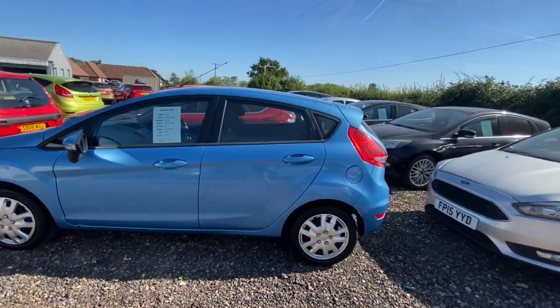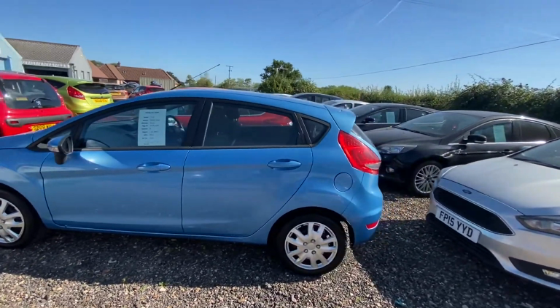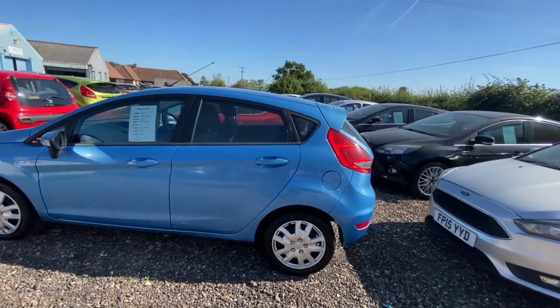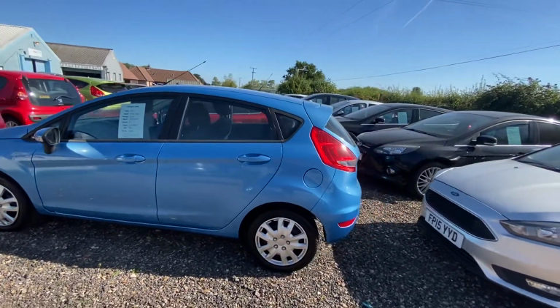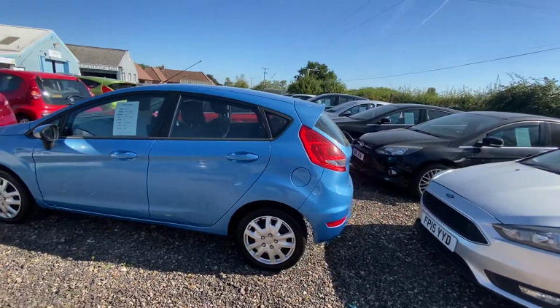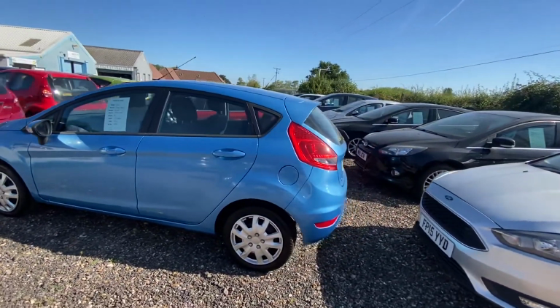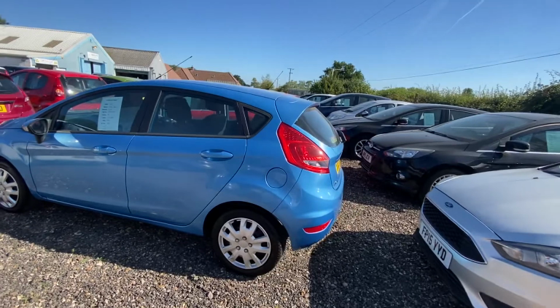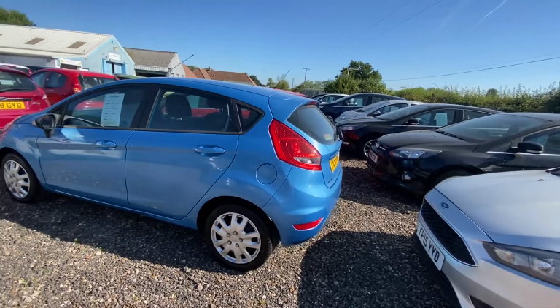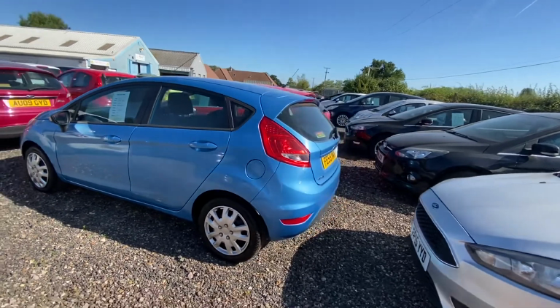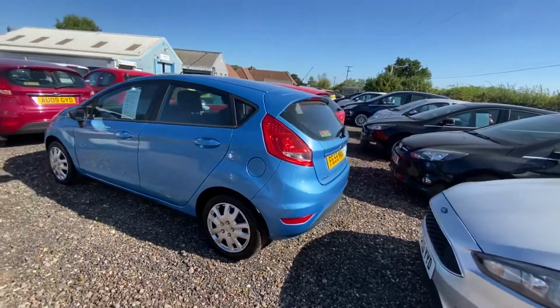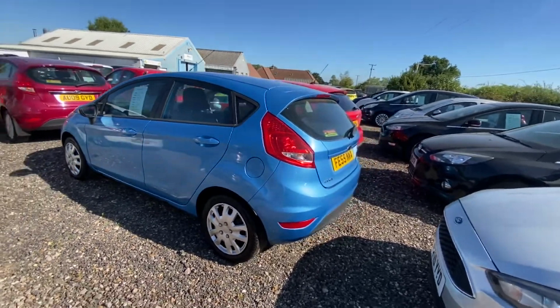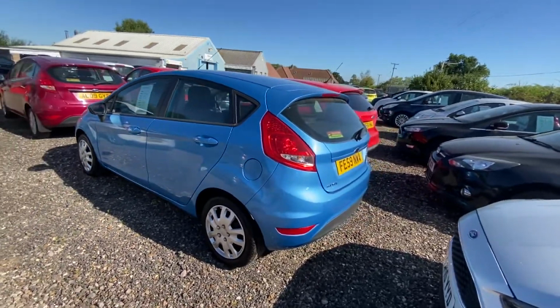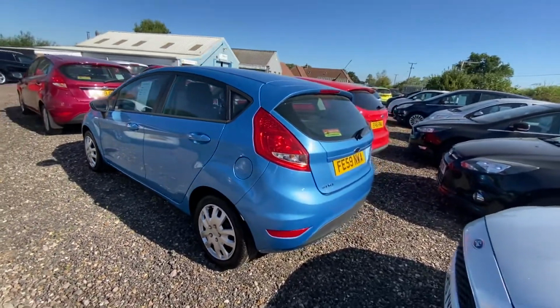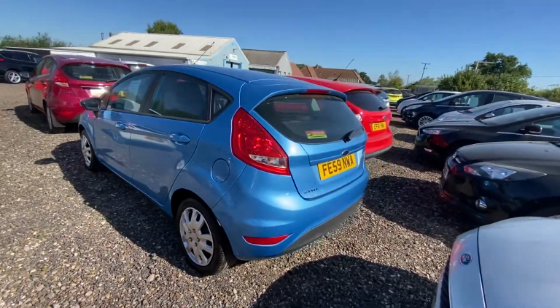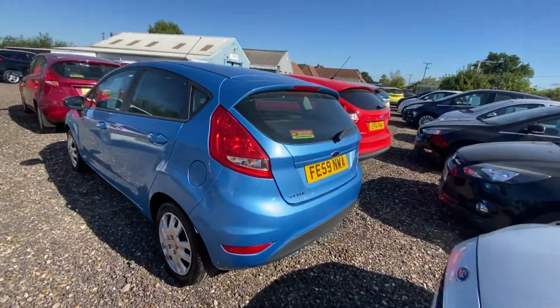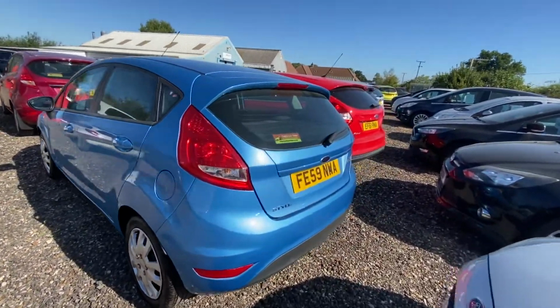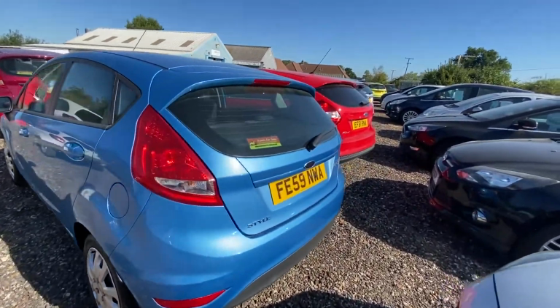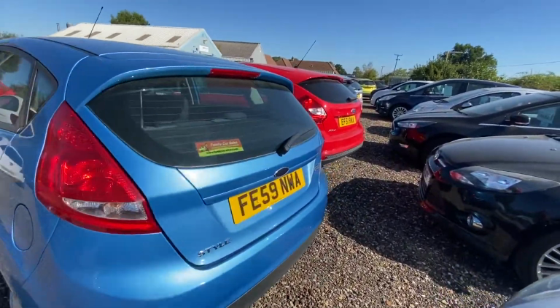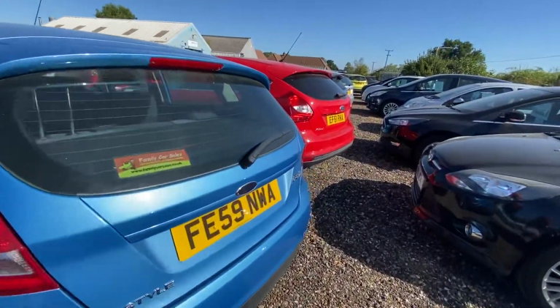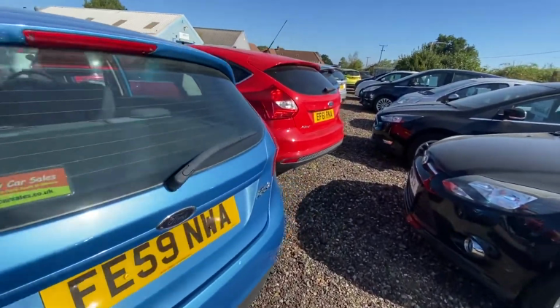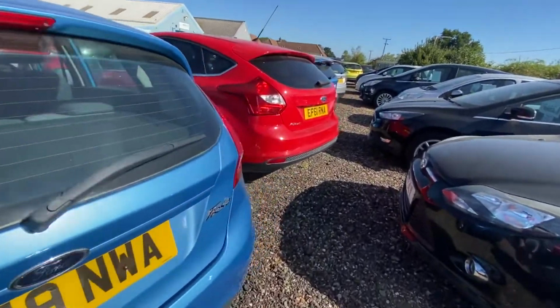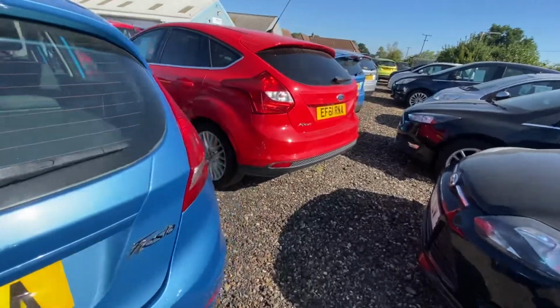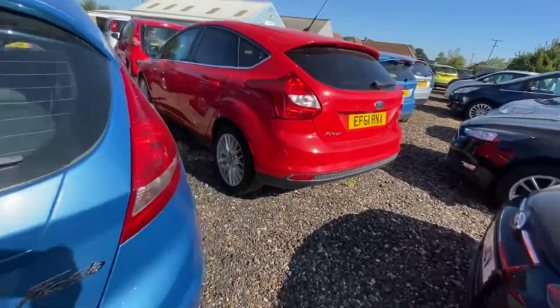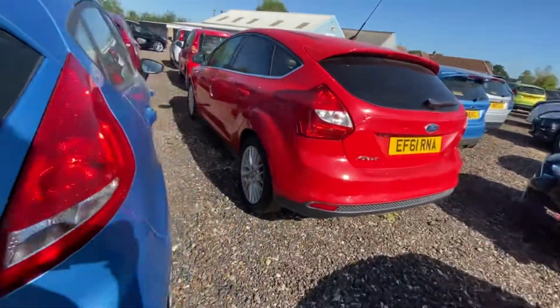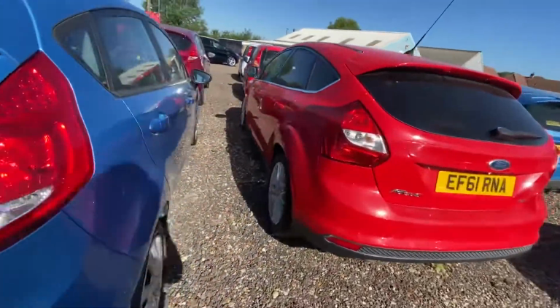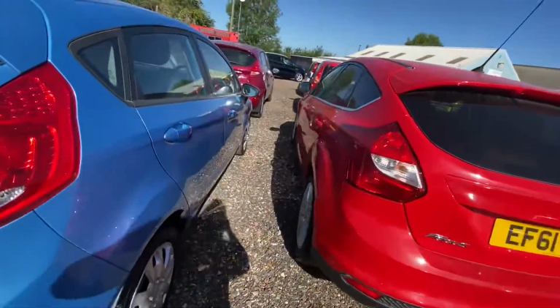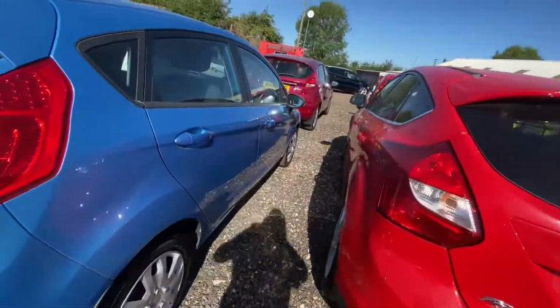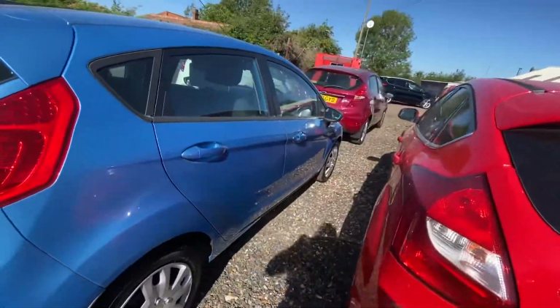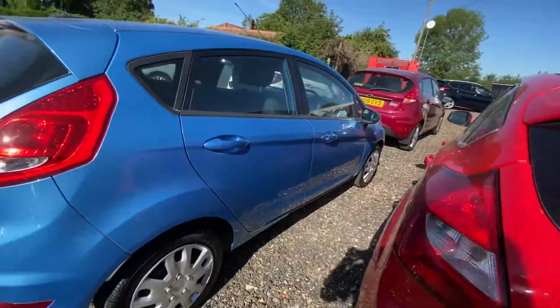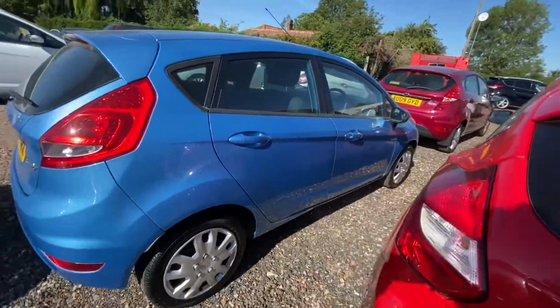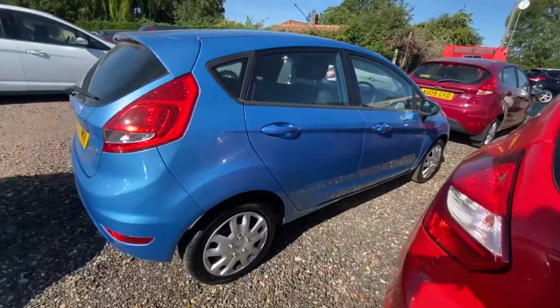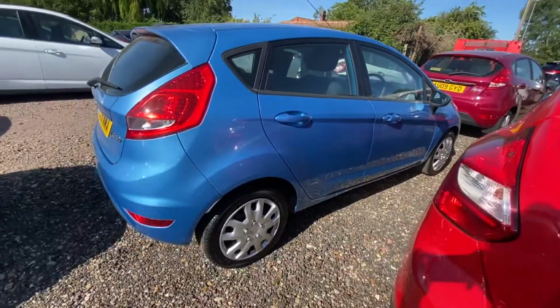When sold it's going to be coming with a new cam belt, a new major service and full MOT. As you can see it's in really nice condition. This would make a perfect first car or commuter vehicle.